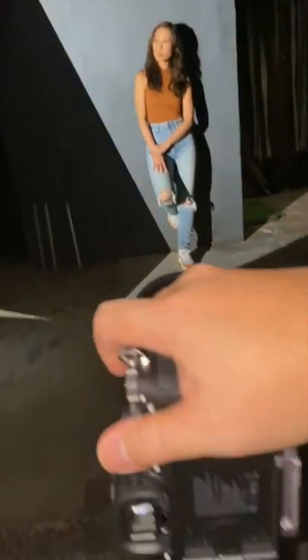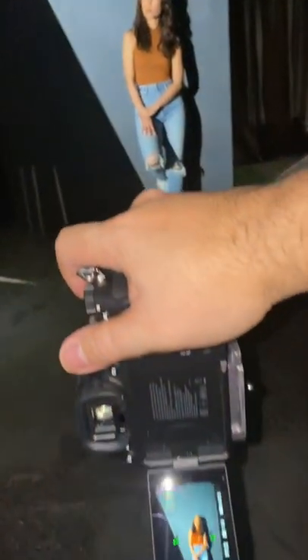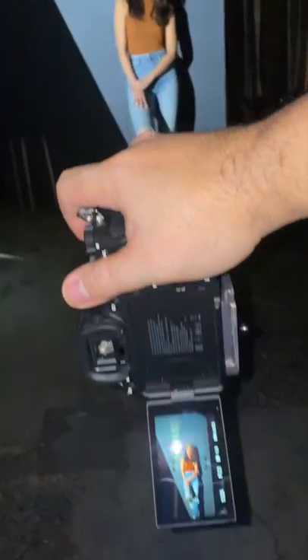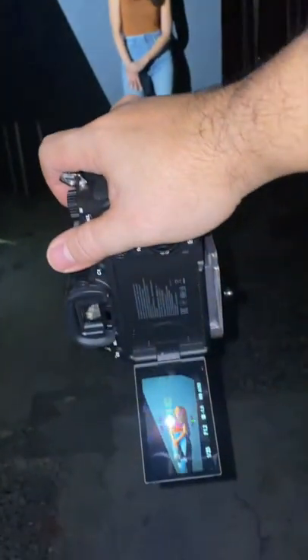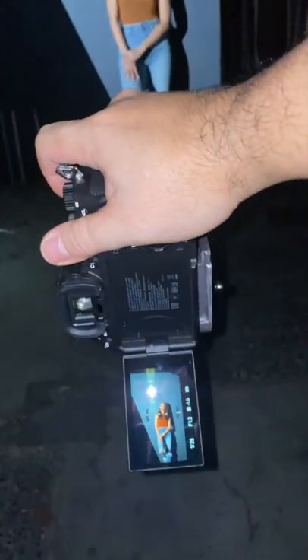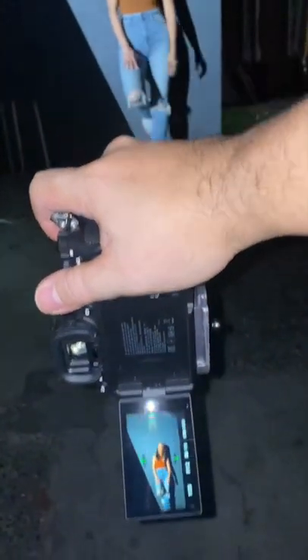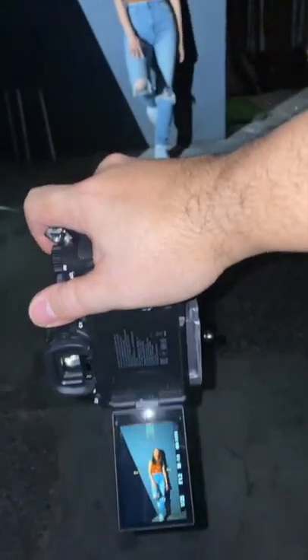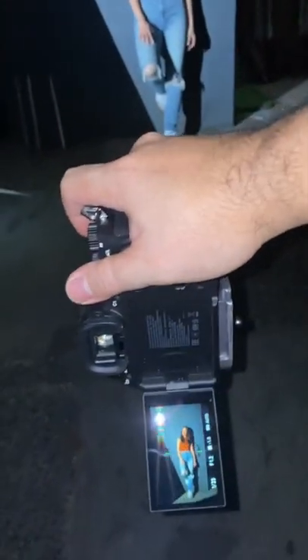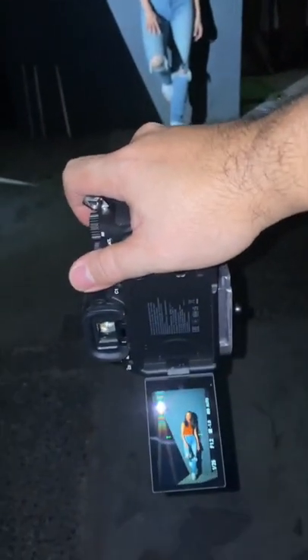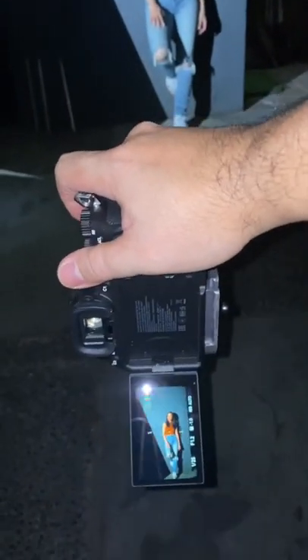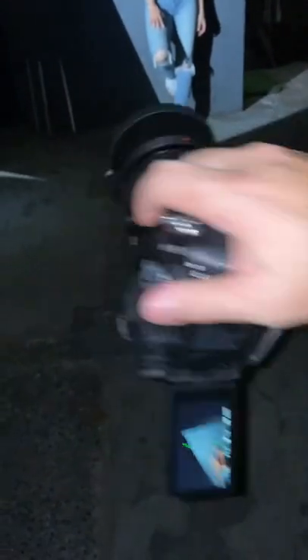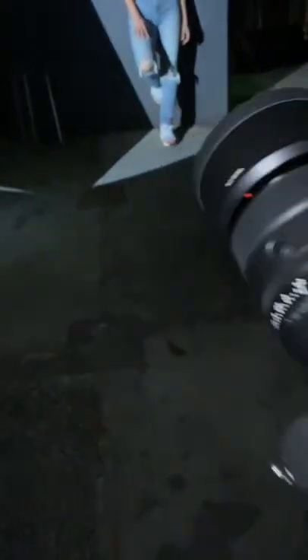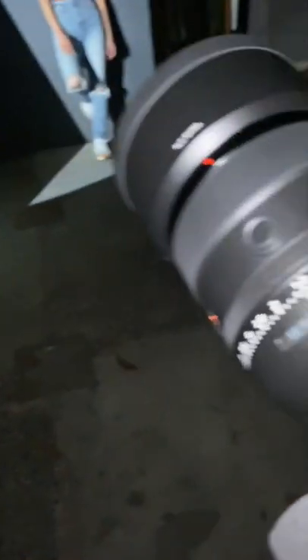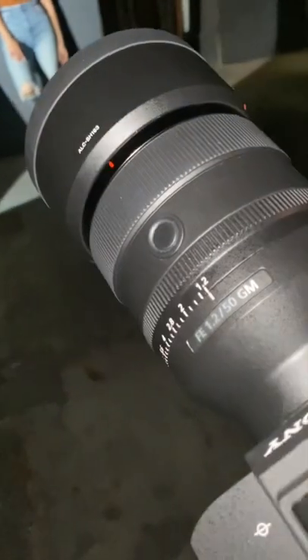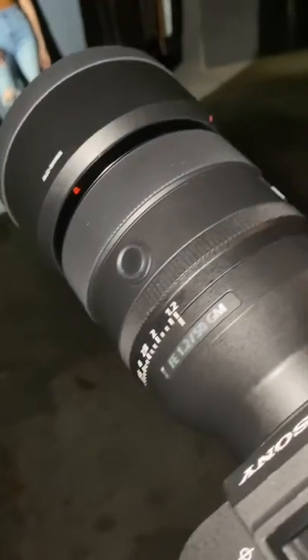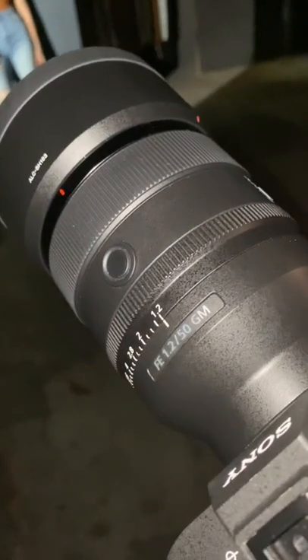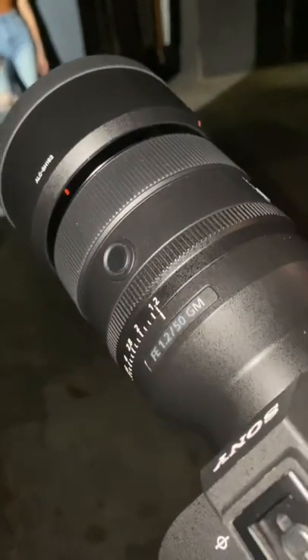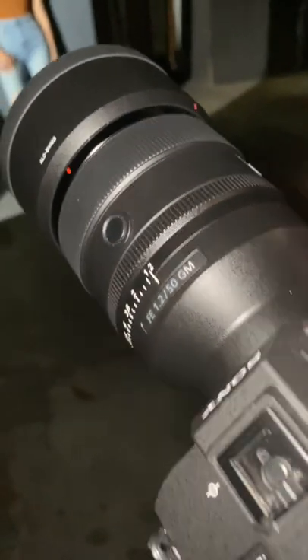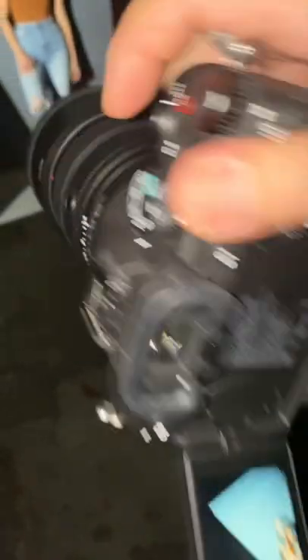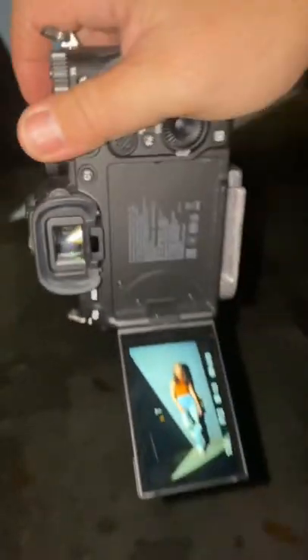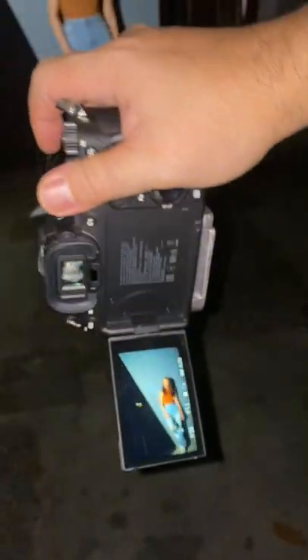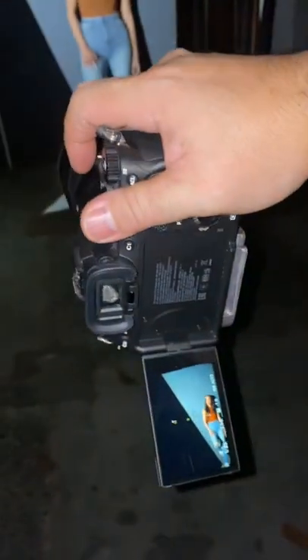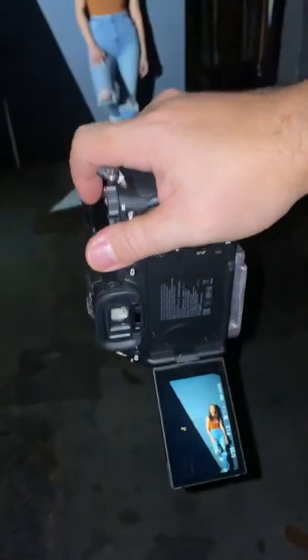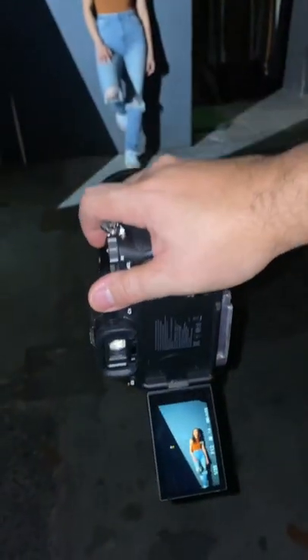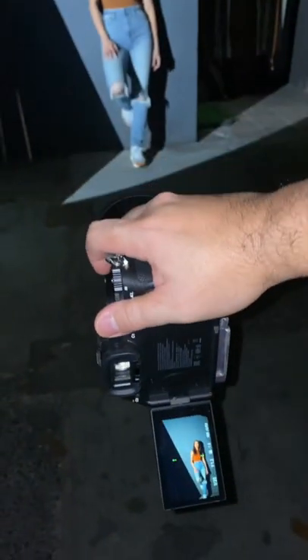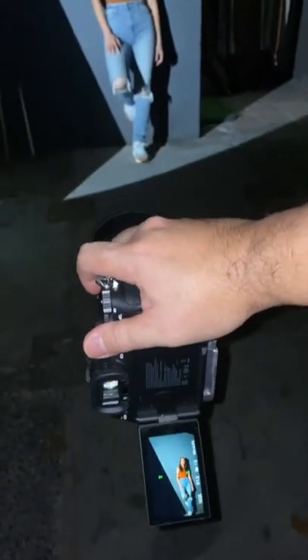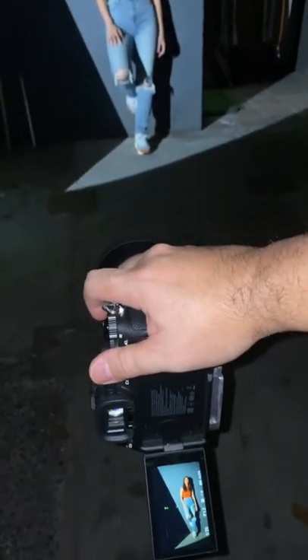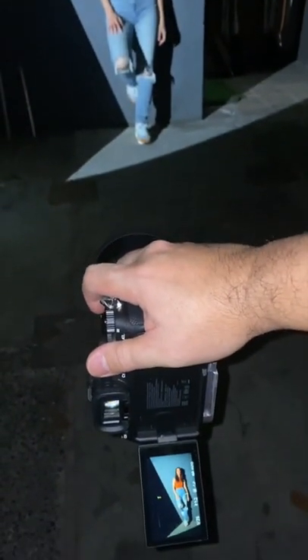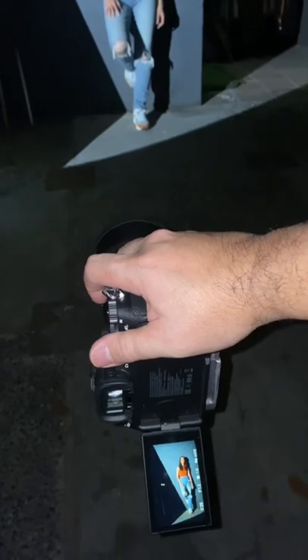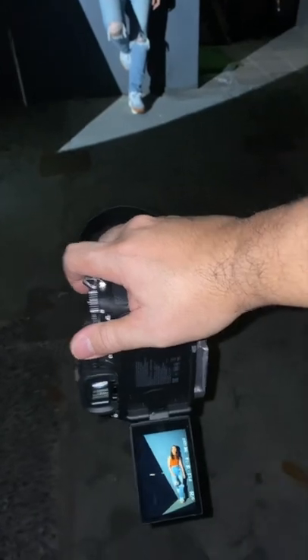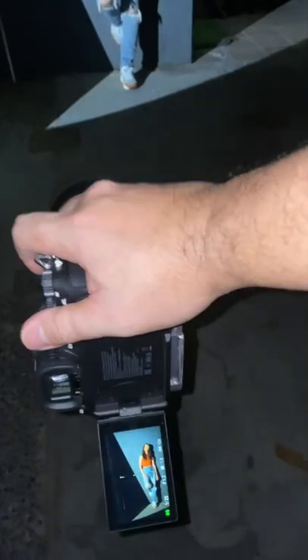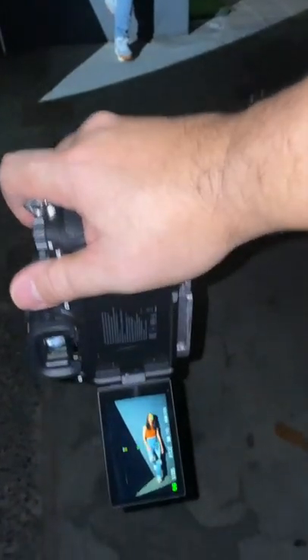I have my A7 Mark IV here with a 15mm f/1.2 lens, and I'm on aperture priority auto ISO.